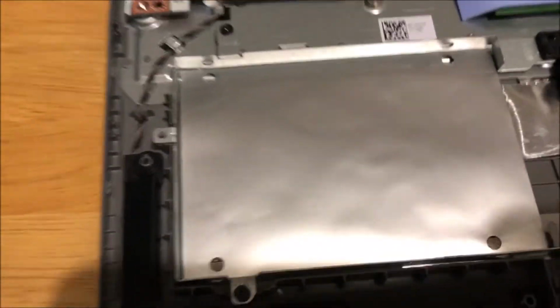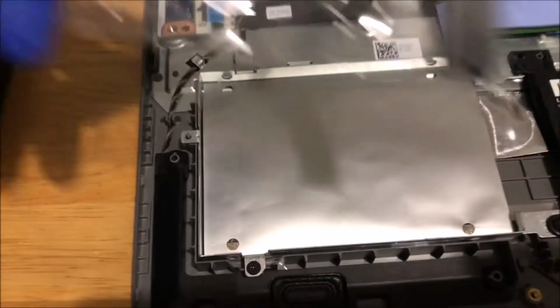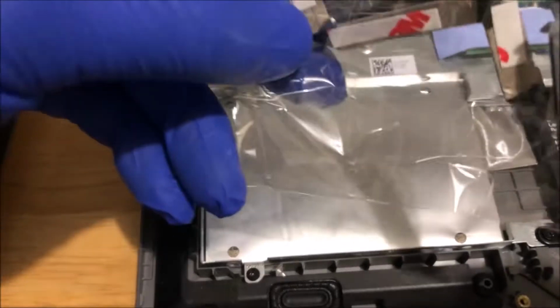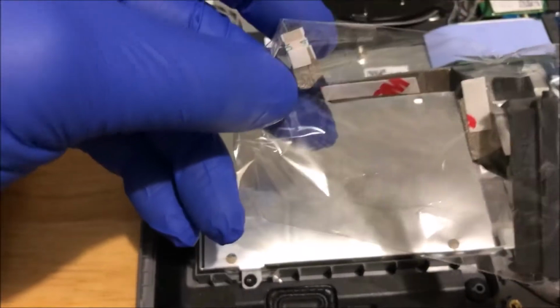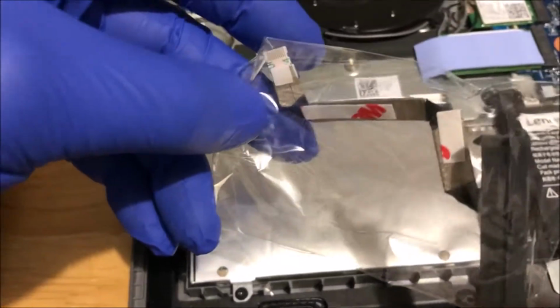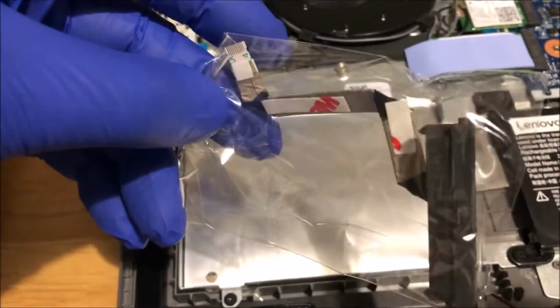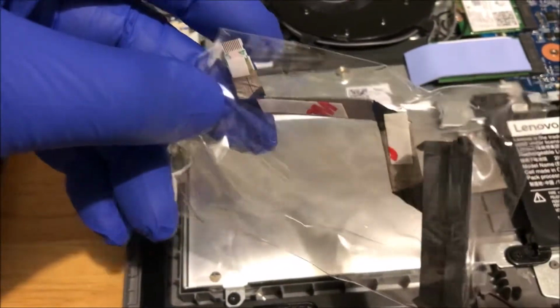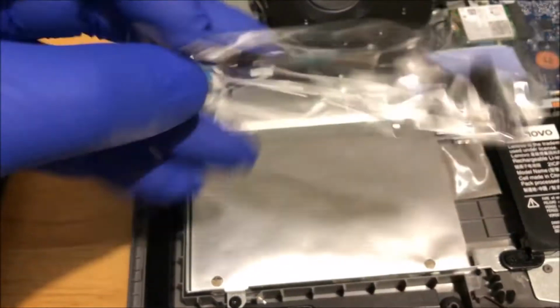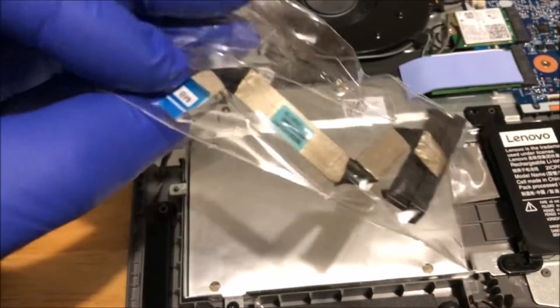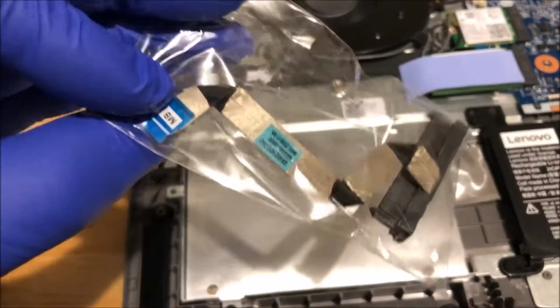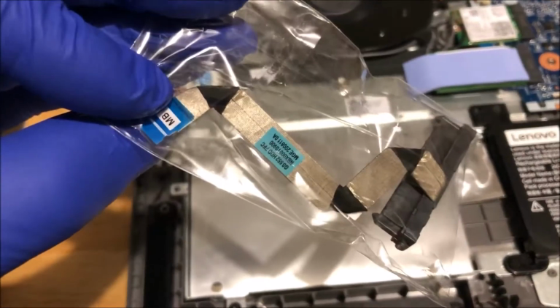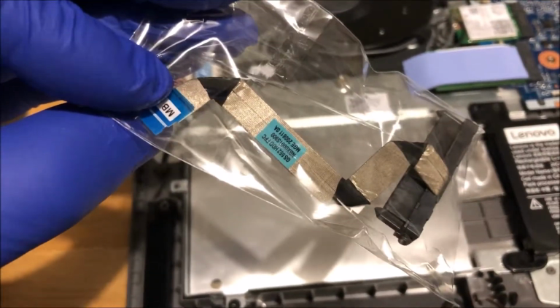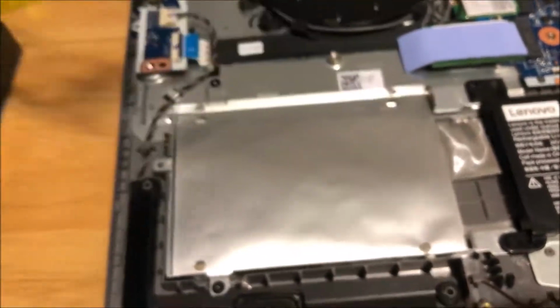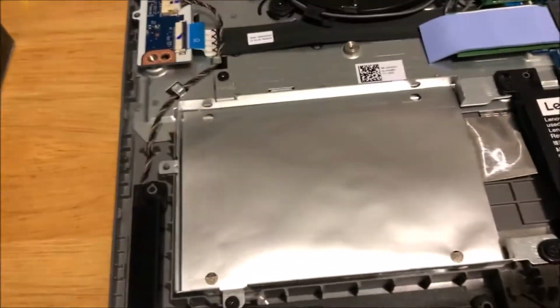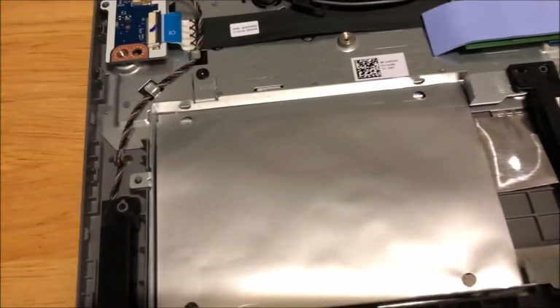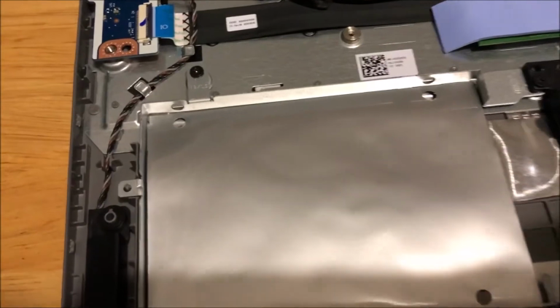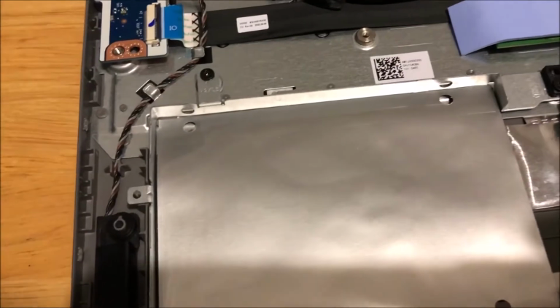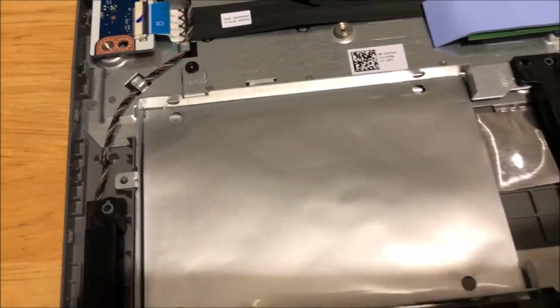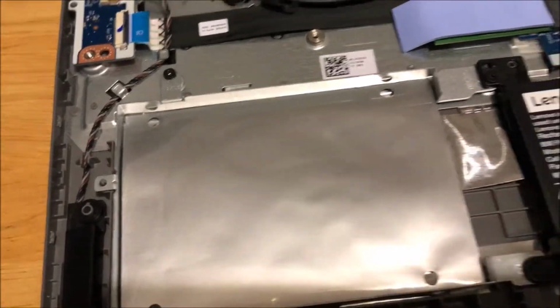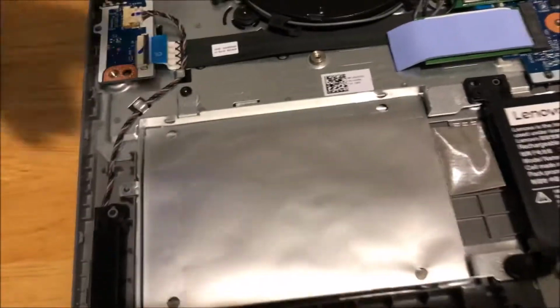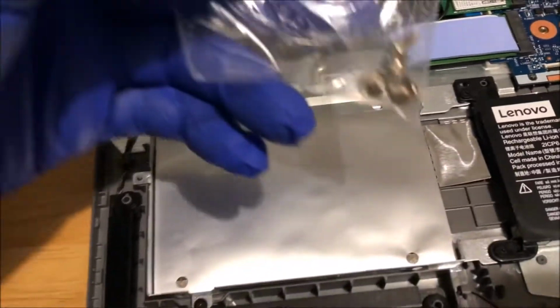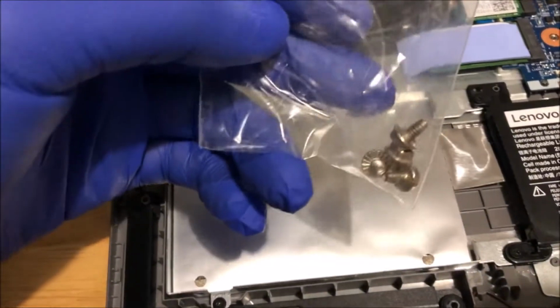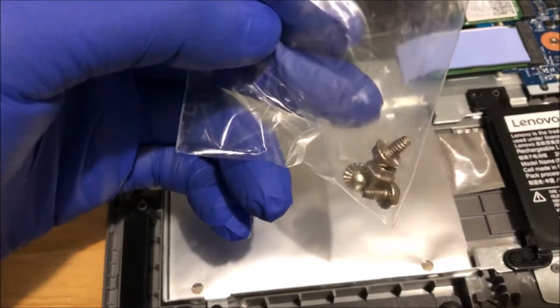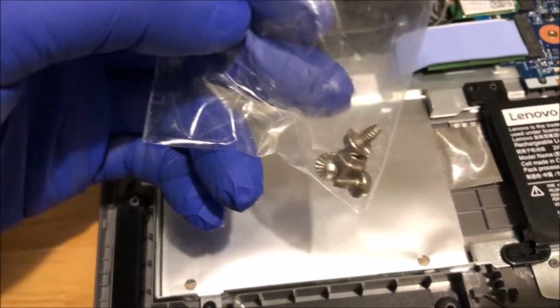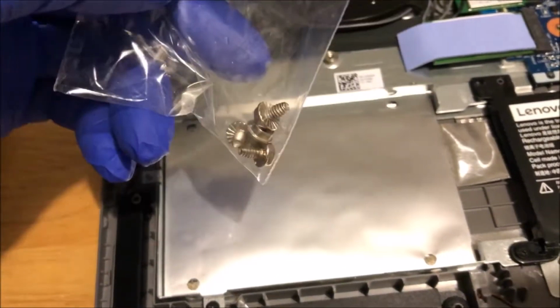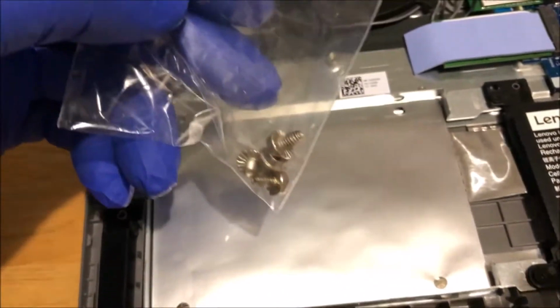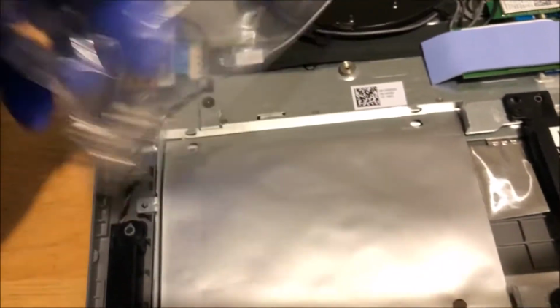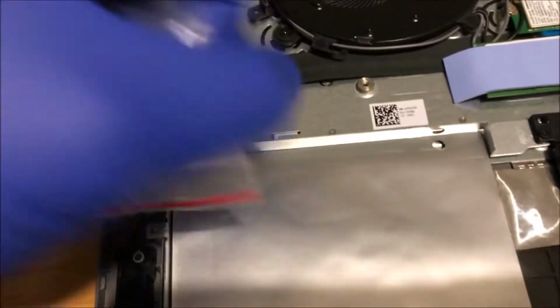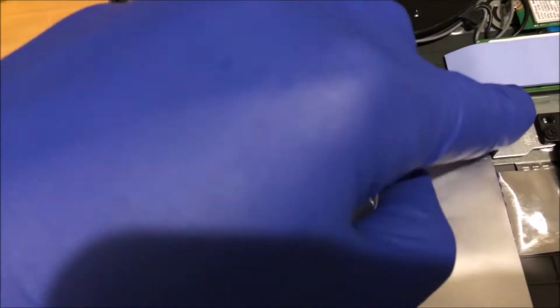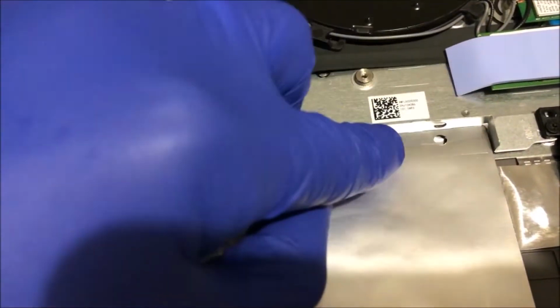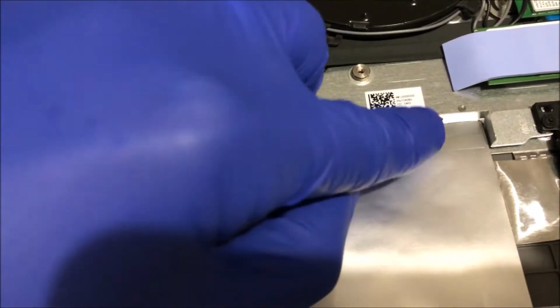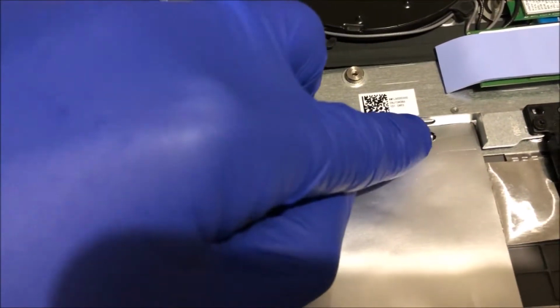Besides needing your own SATA cable, you'll also need your own screws to attach the hard drive to the bracket.